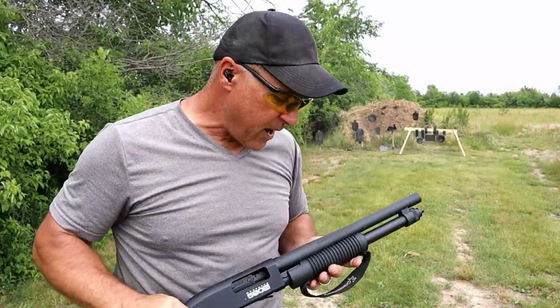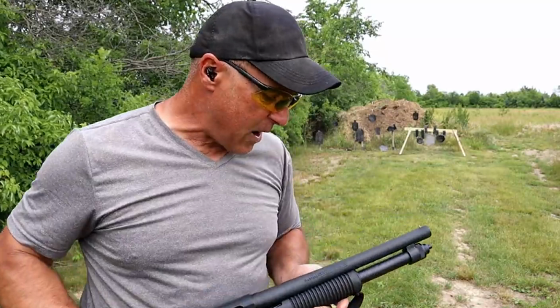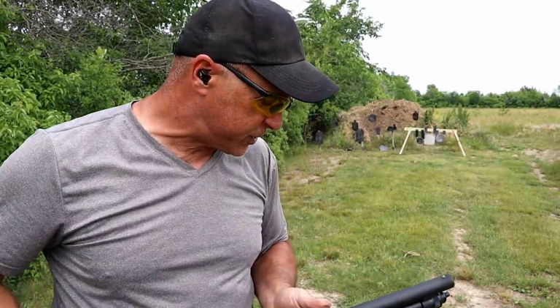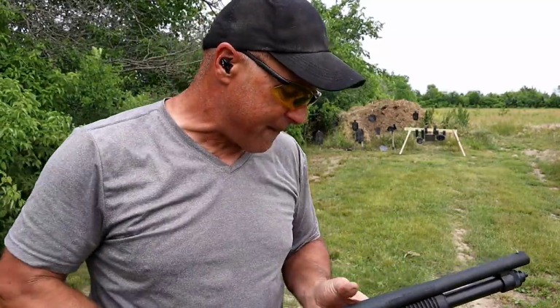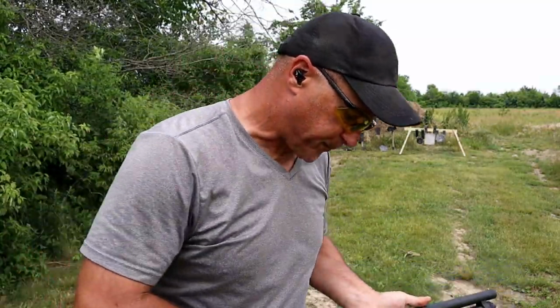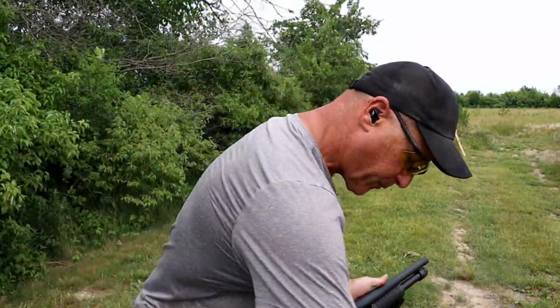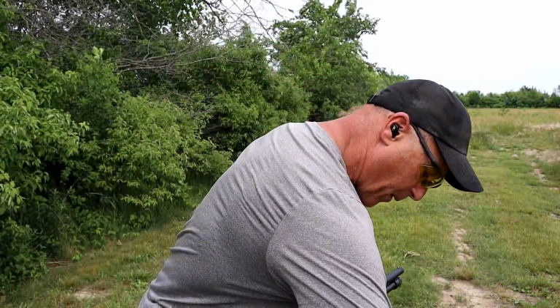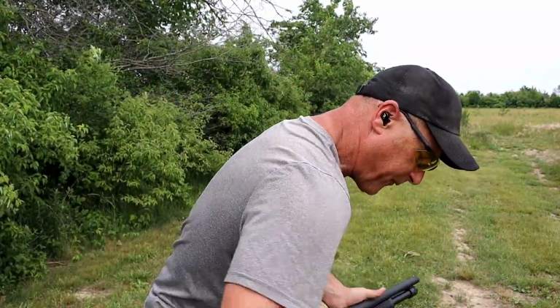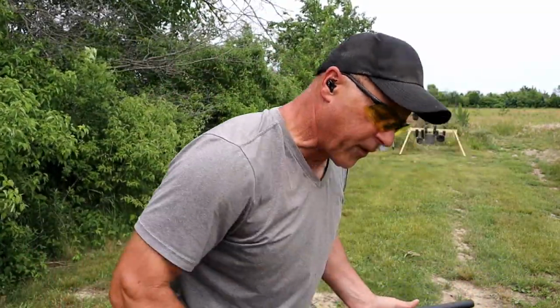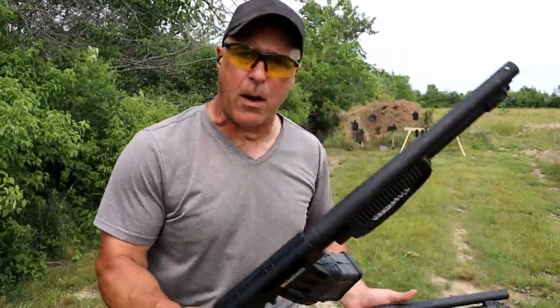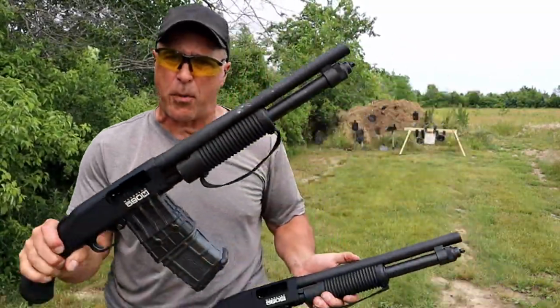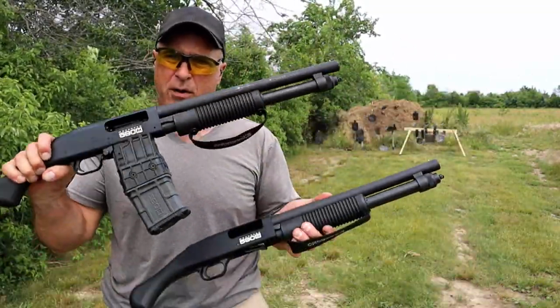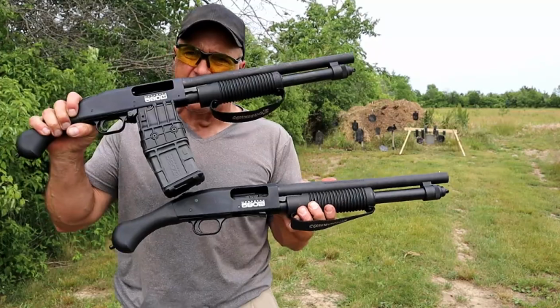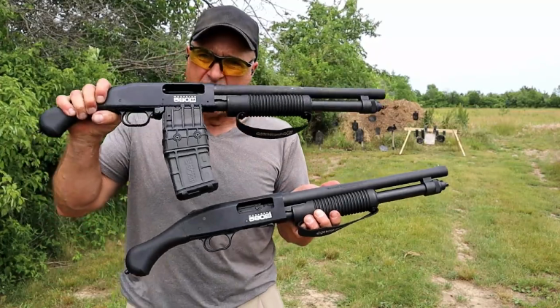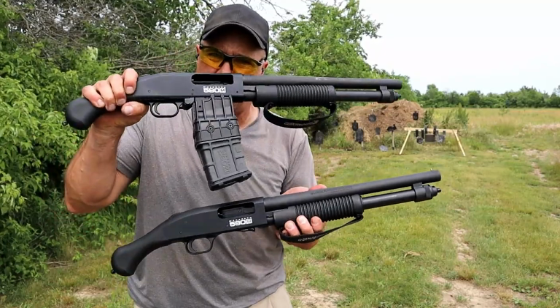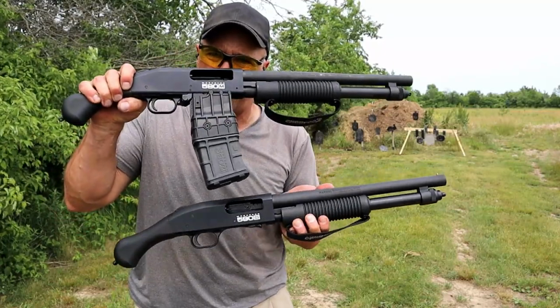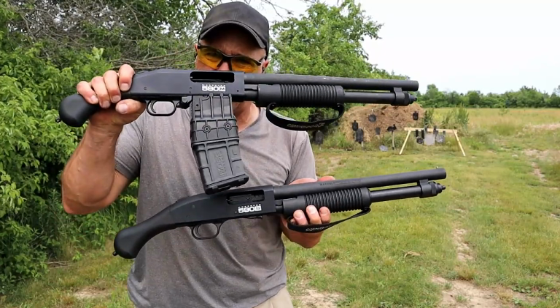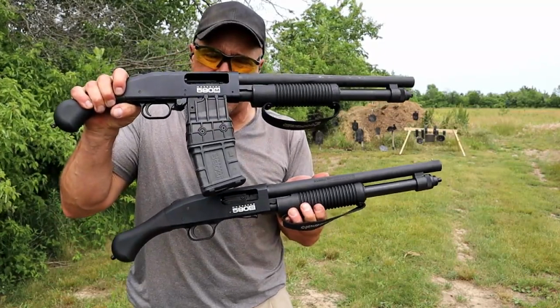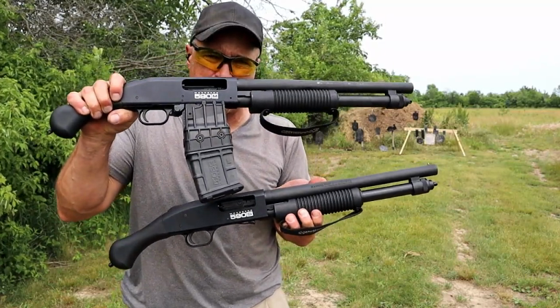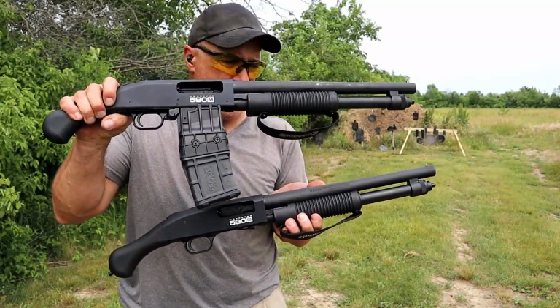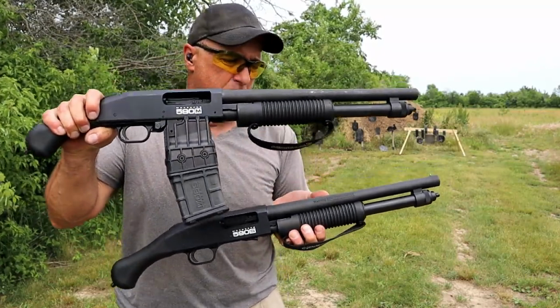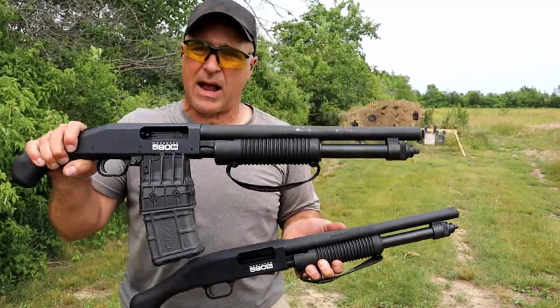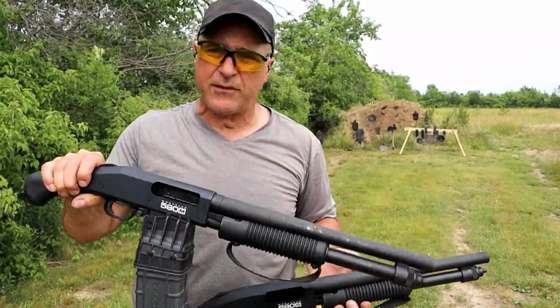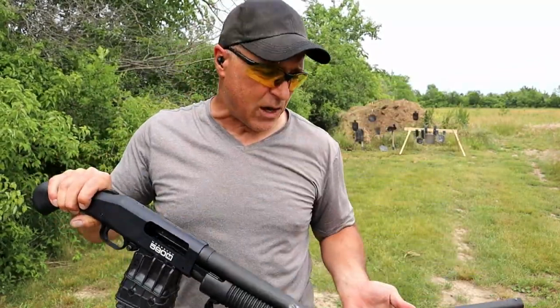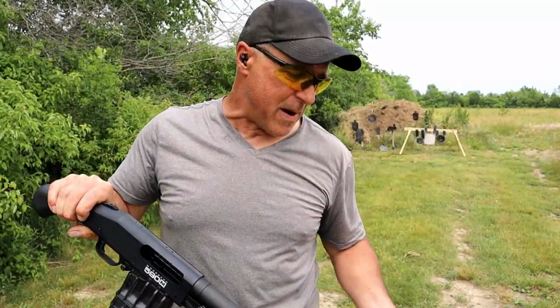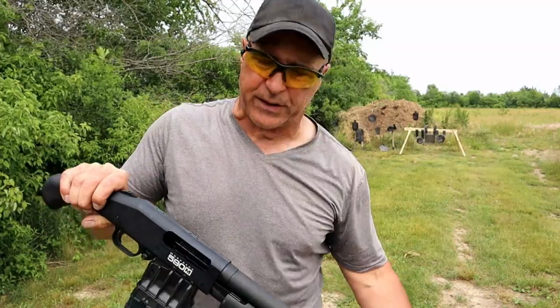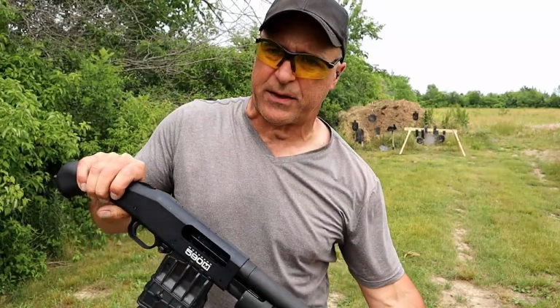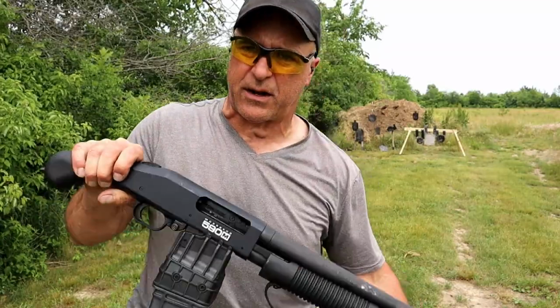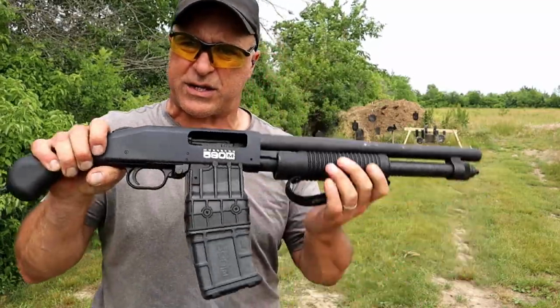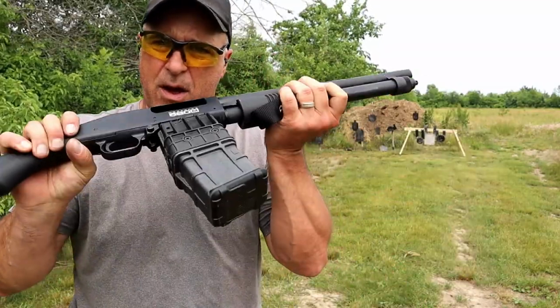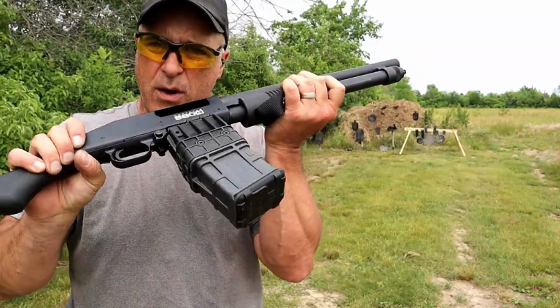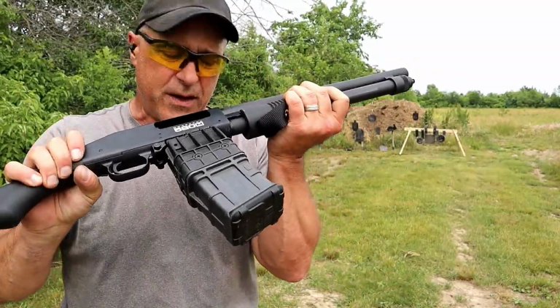Both performed very well. Both barrels are fairly hot, but I love the Shockwave models and I think they did a great job with this.